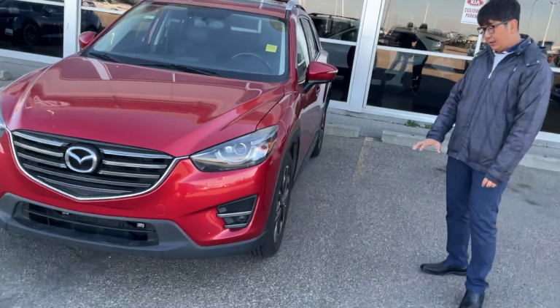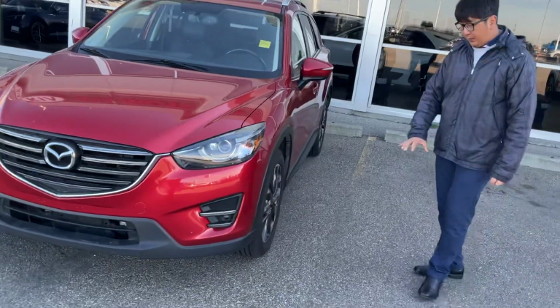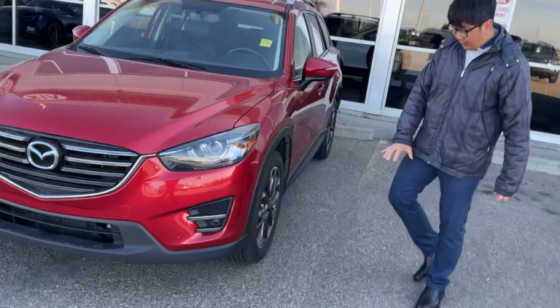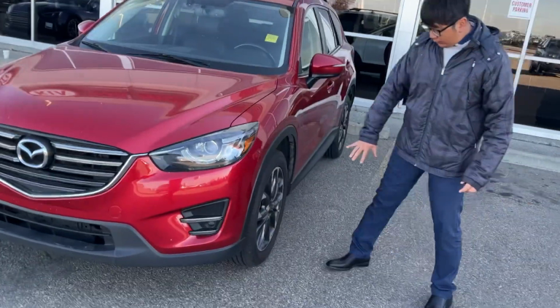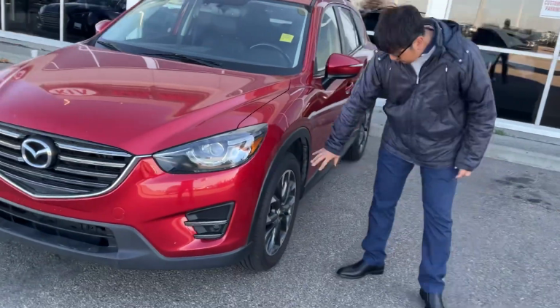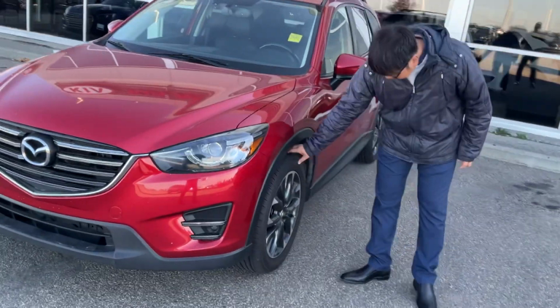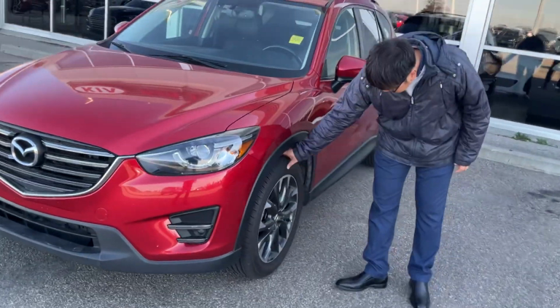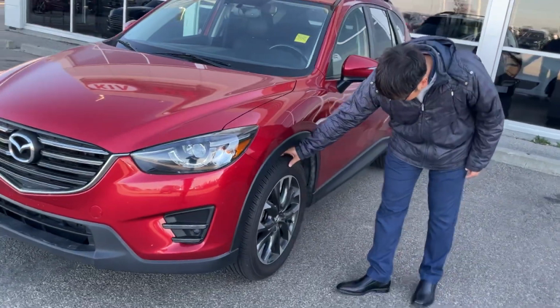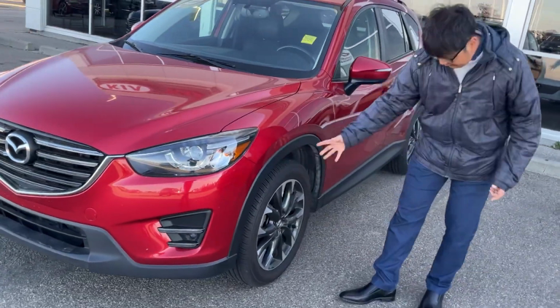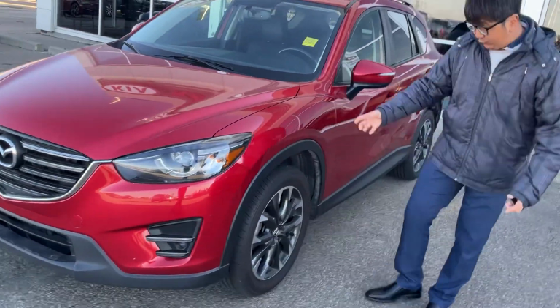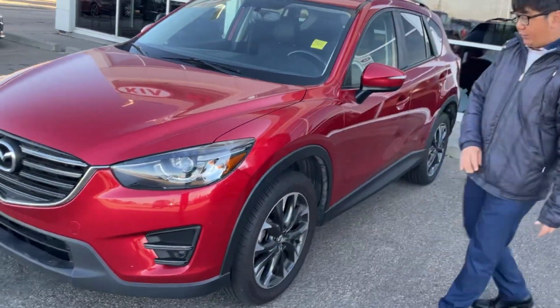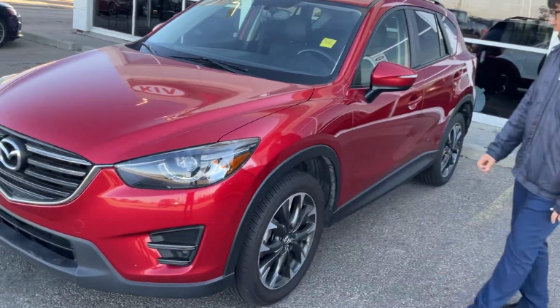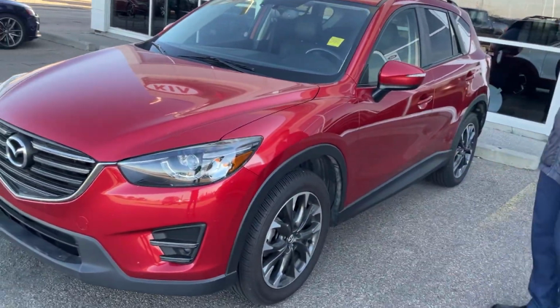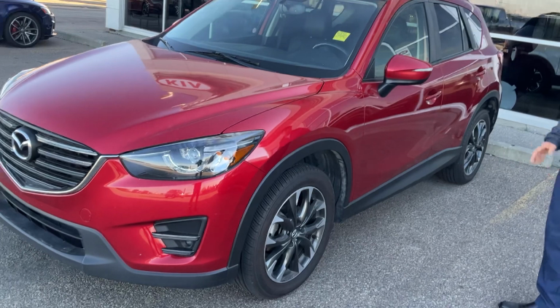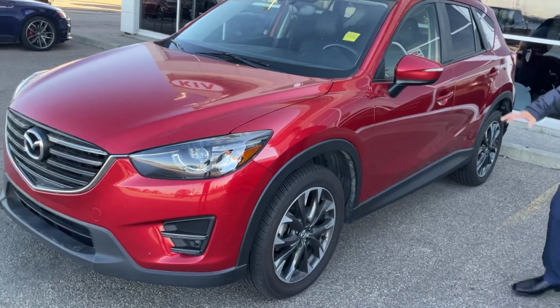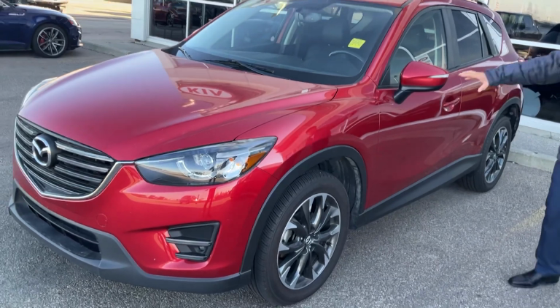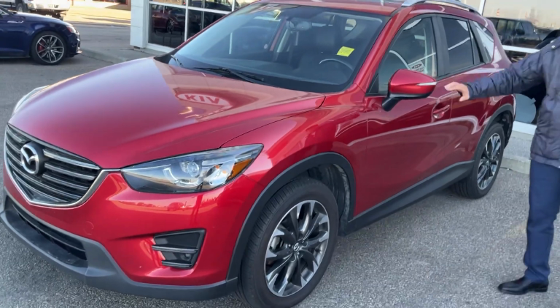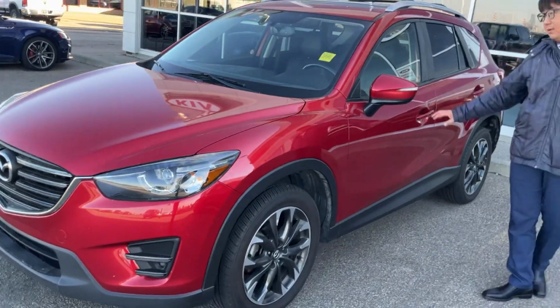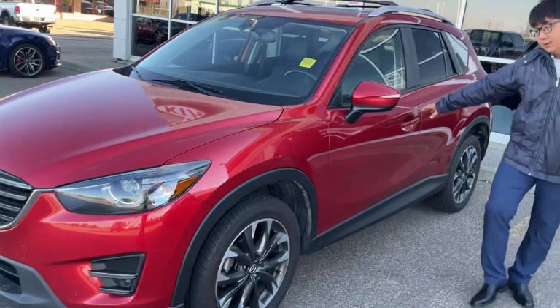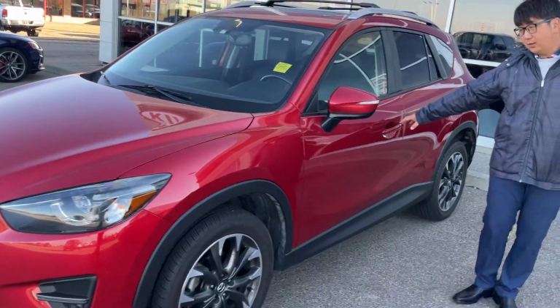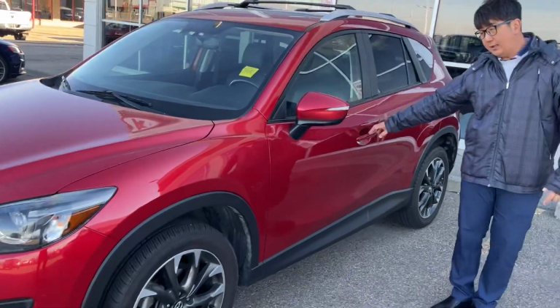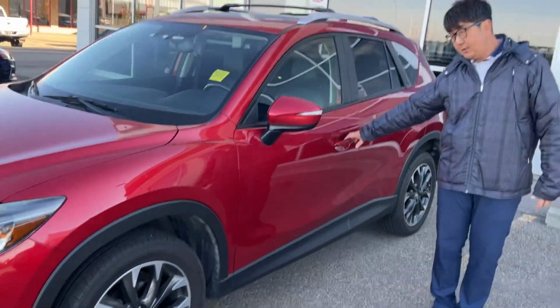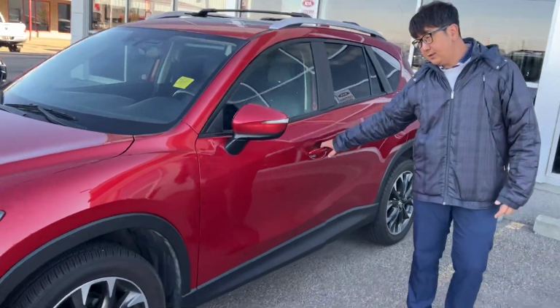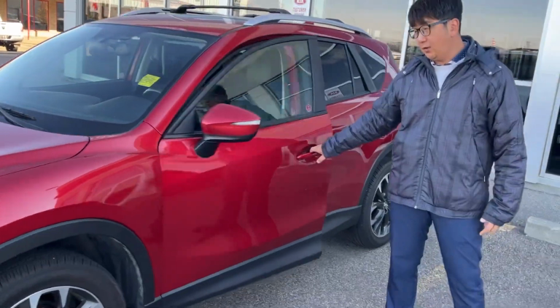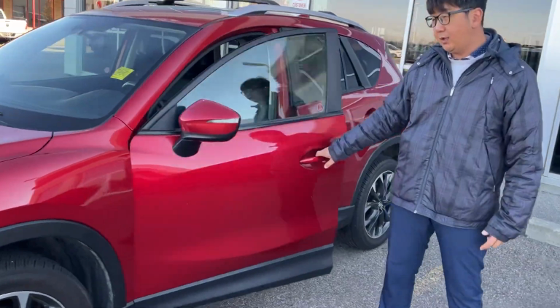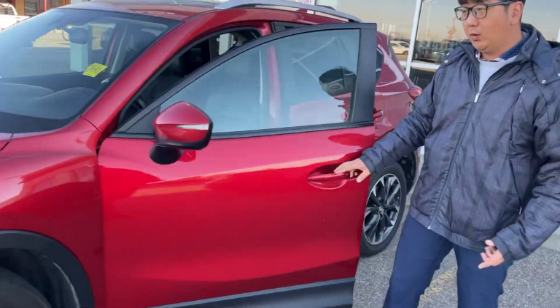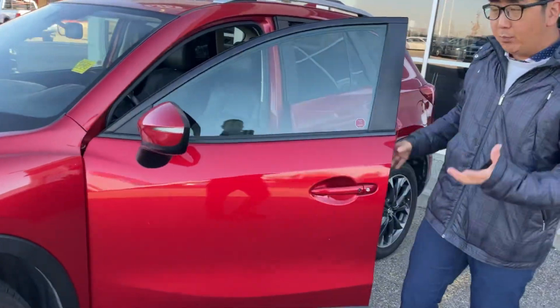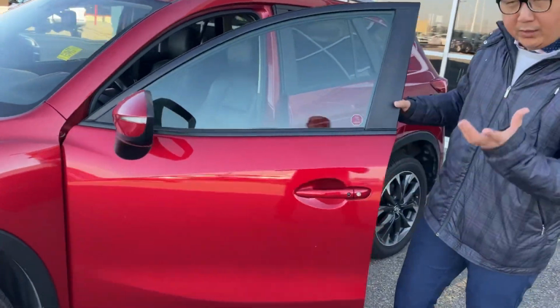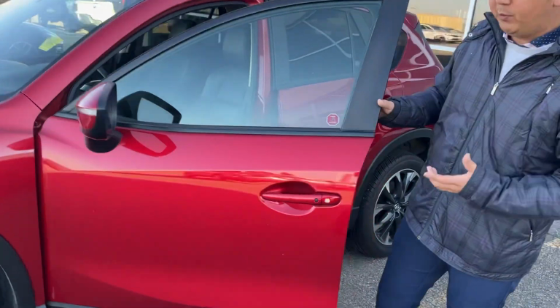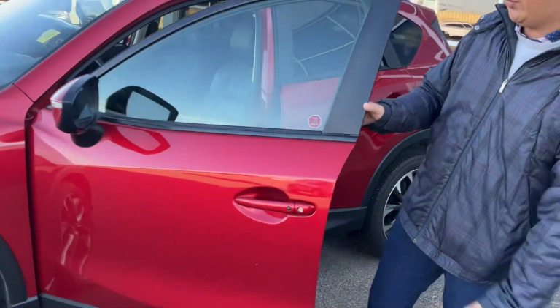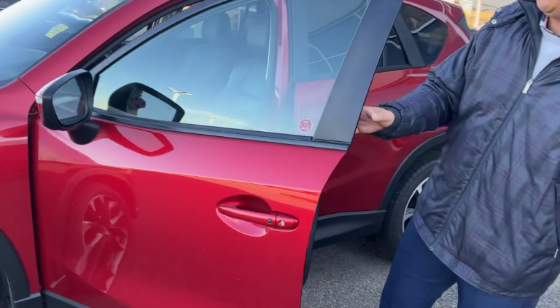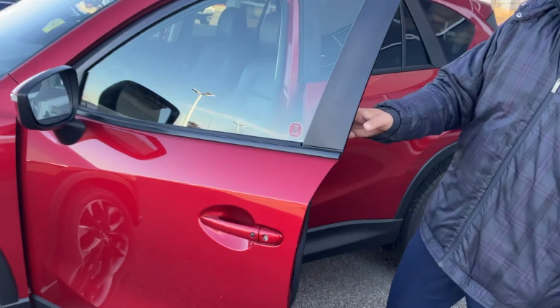They have a nice alloy wheel and like brand new tires on it. And they have a nice LED signal light and blind spot monitoring on the 2016.